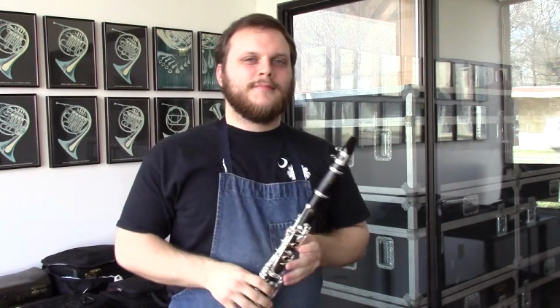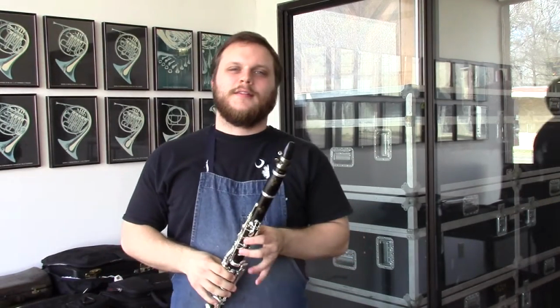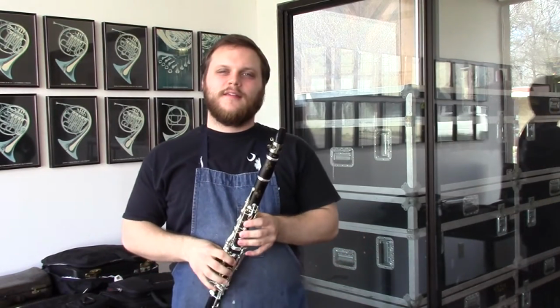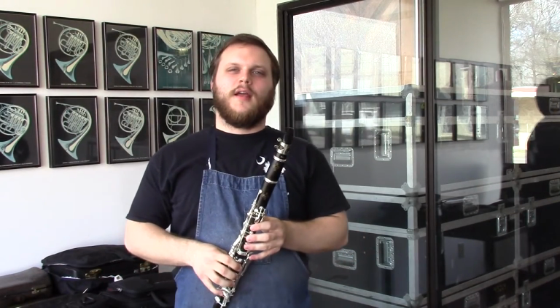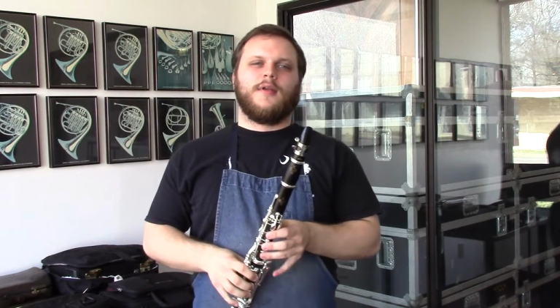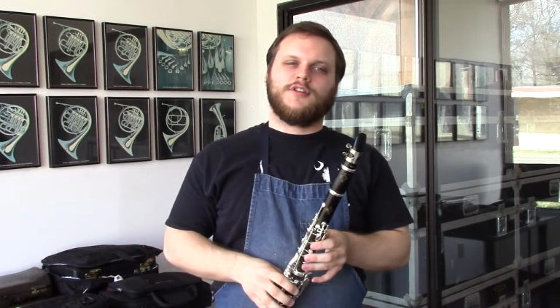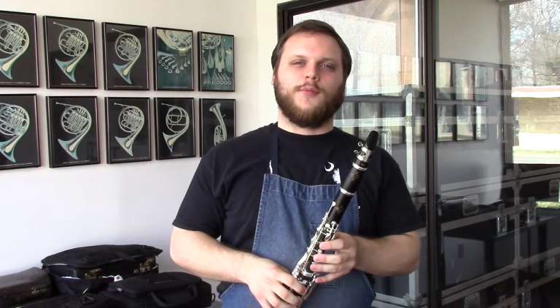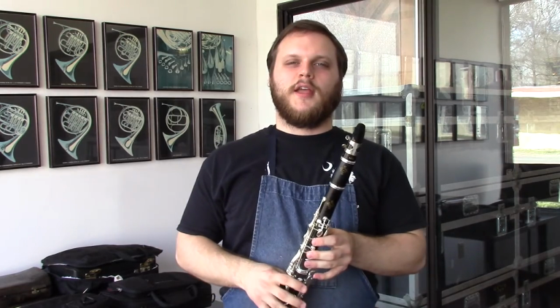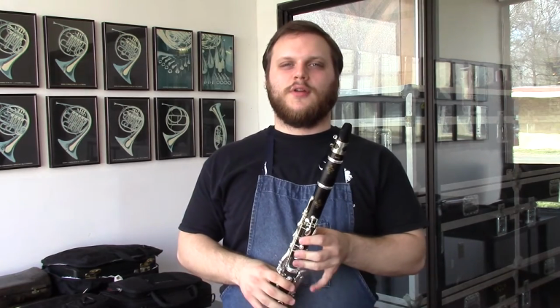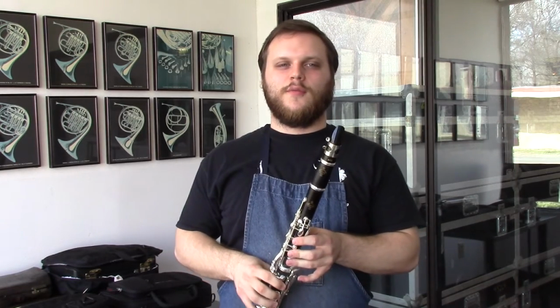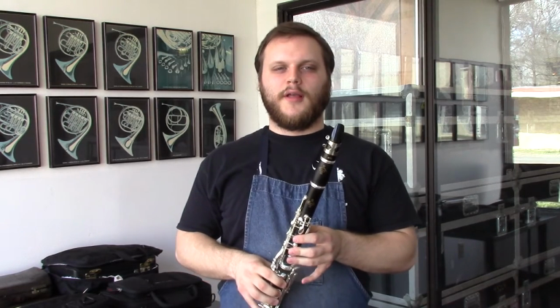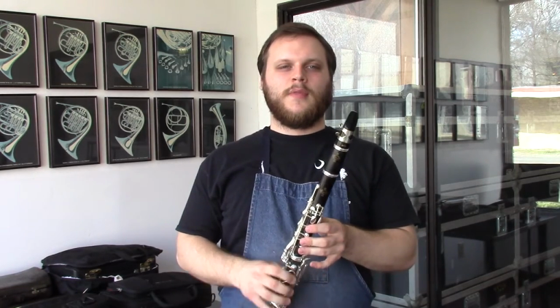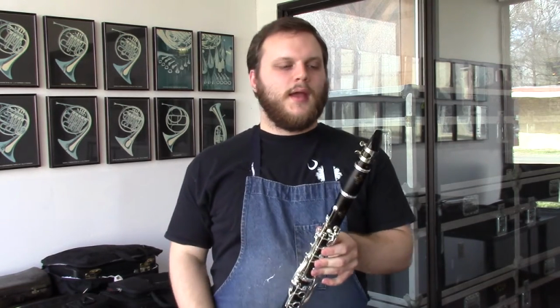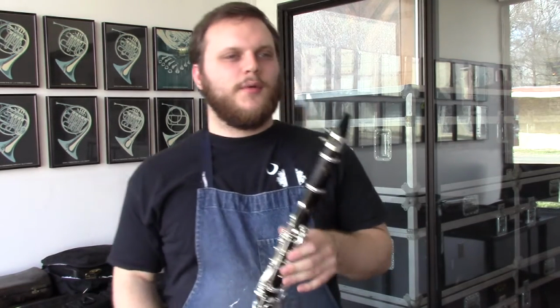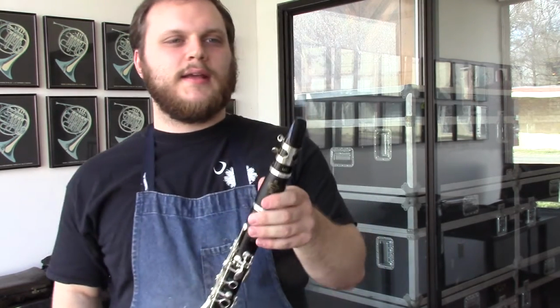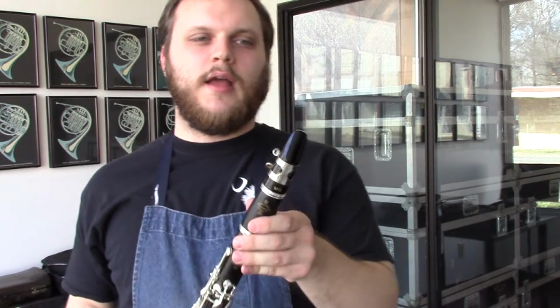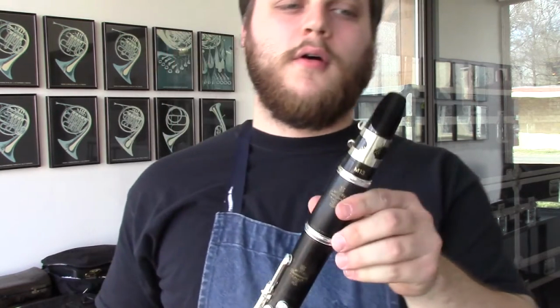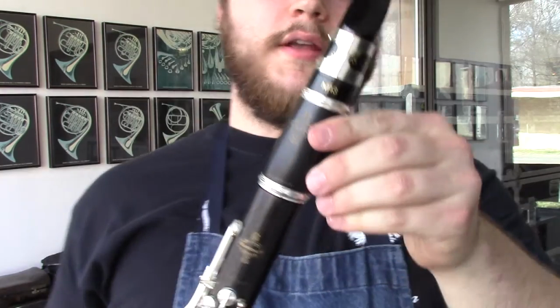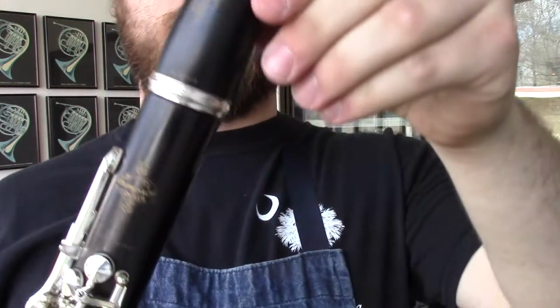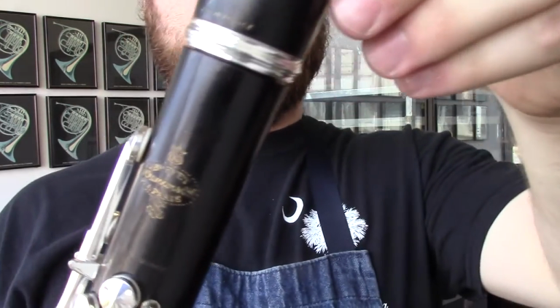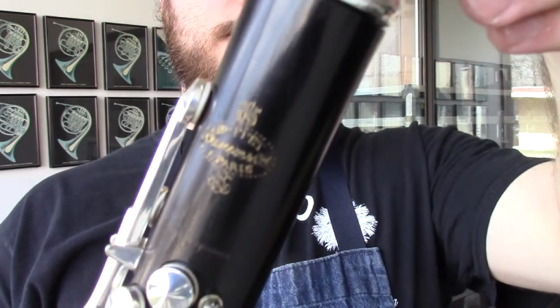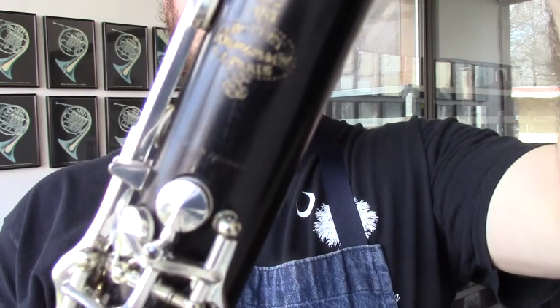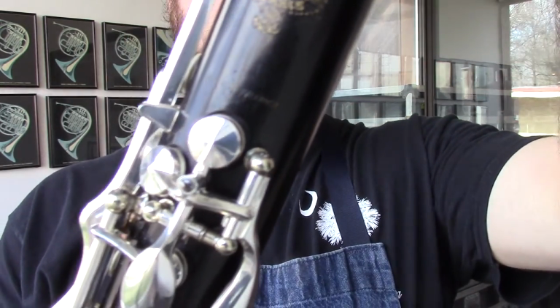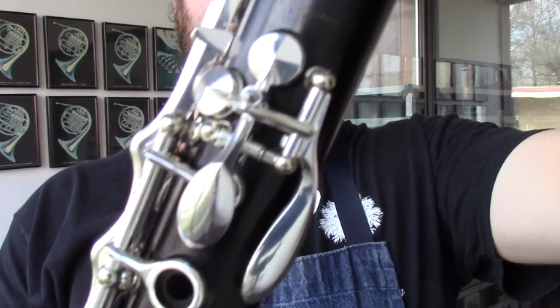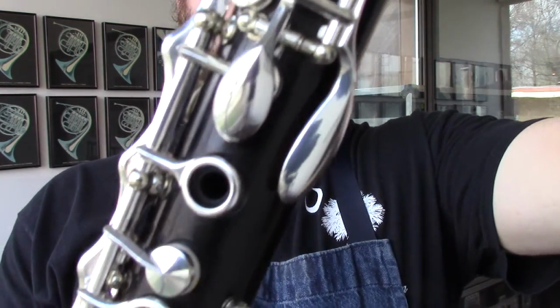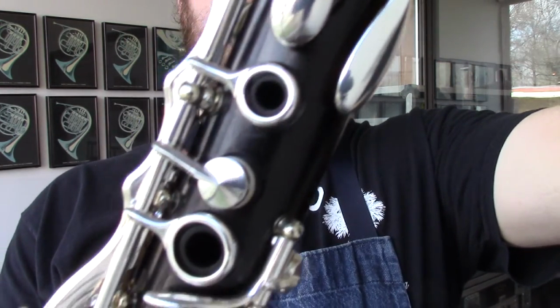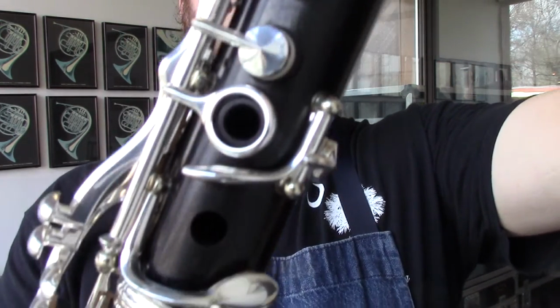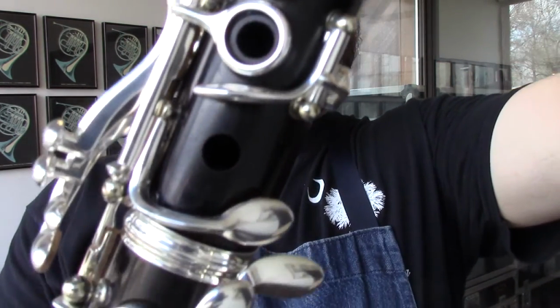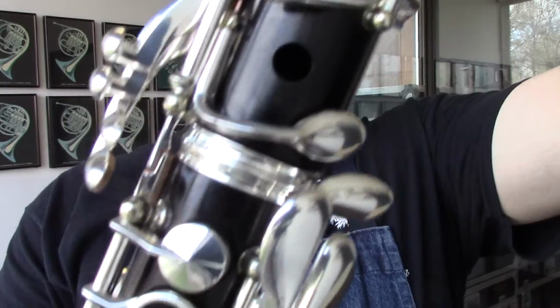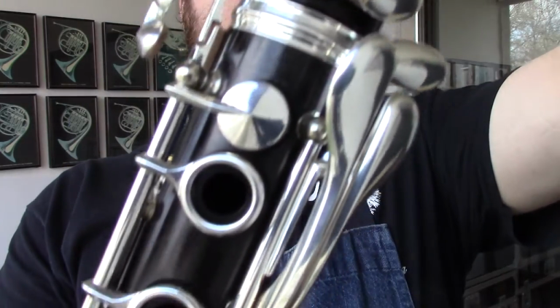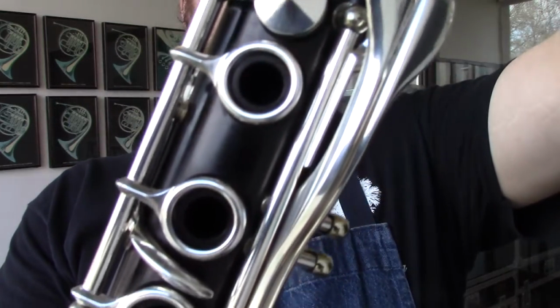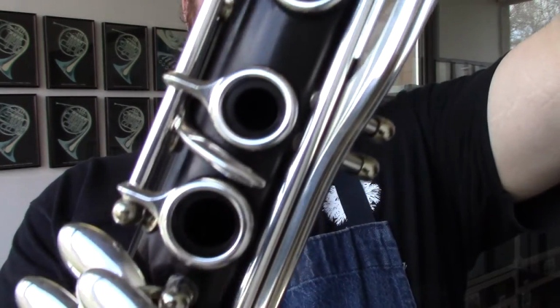Hi, this is Dave, and I'm here at Wichita Band, Wichita, Kansas, bringing you a few more clarinets. And this one is a Model R13 B-flat clarinet, Model 40-592, made in France in 1952.